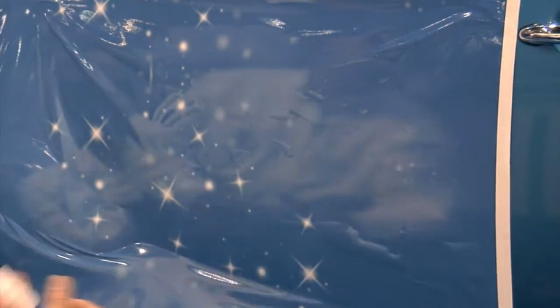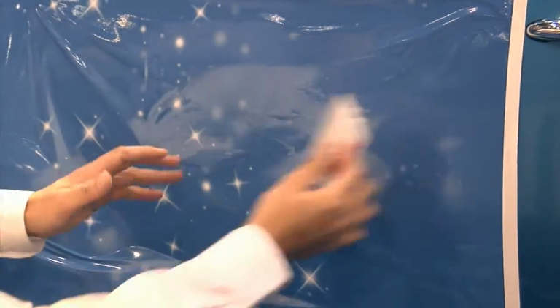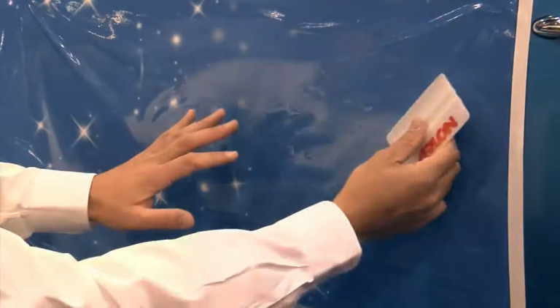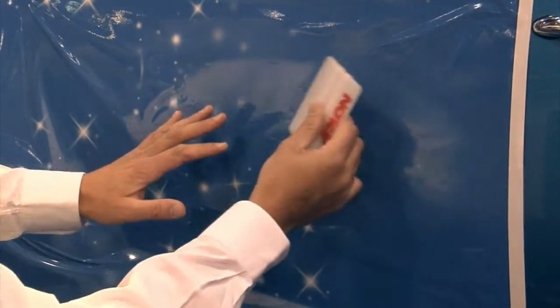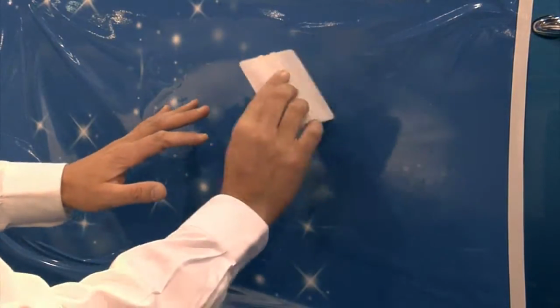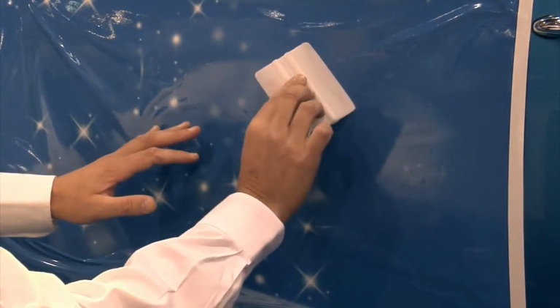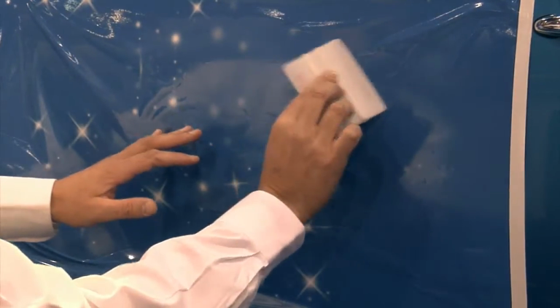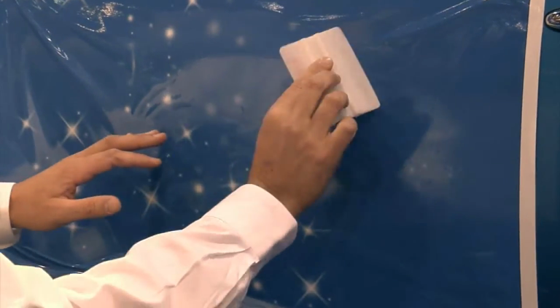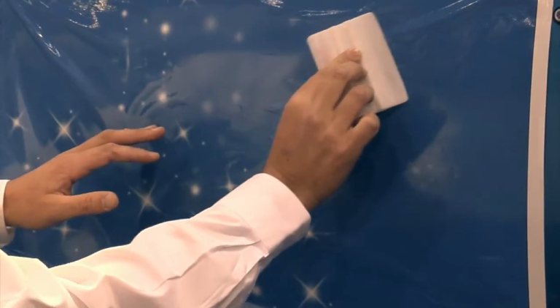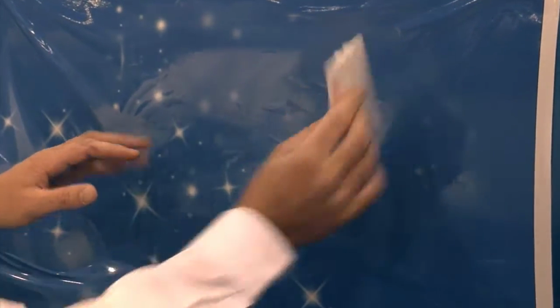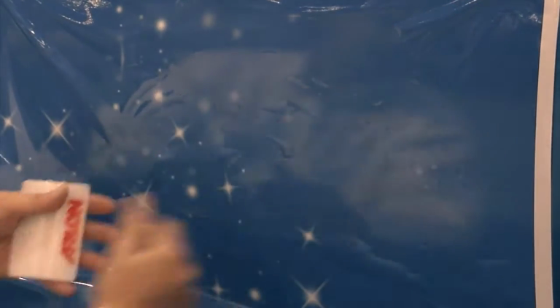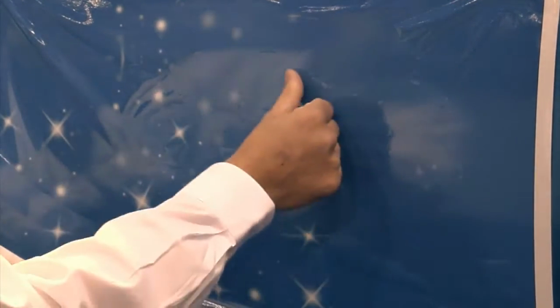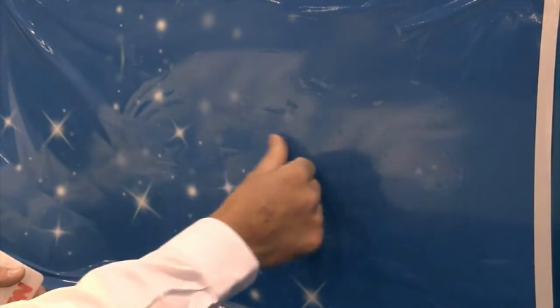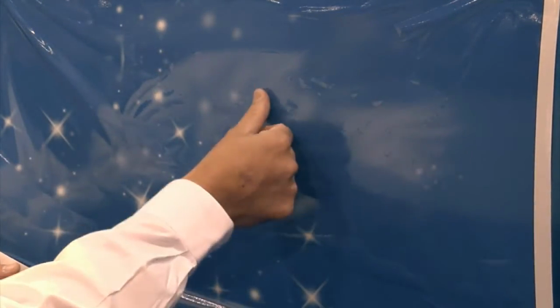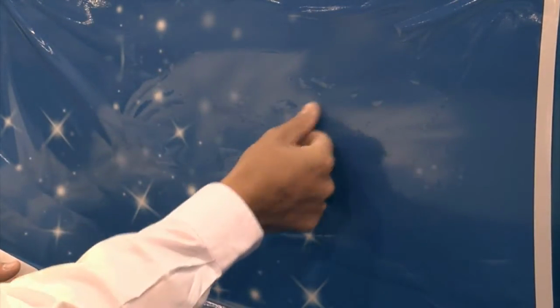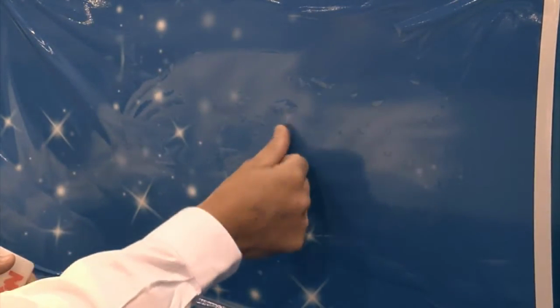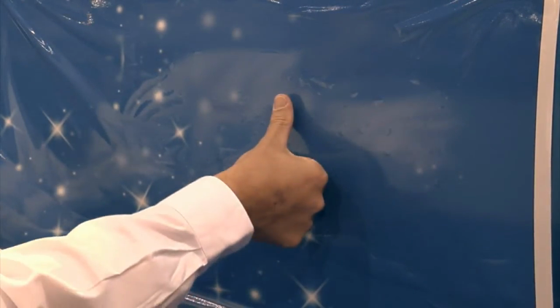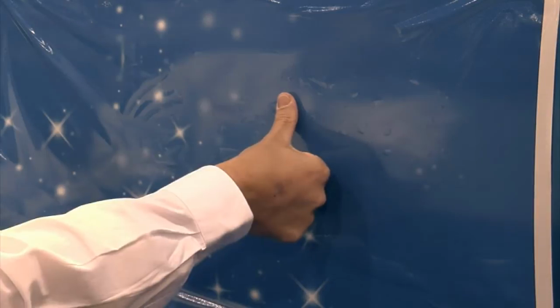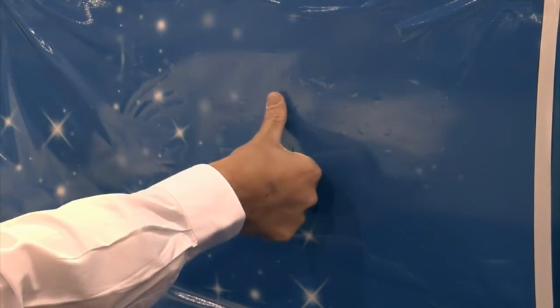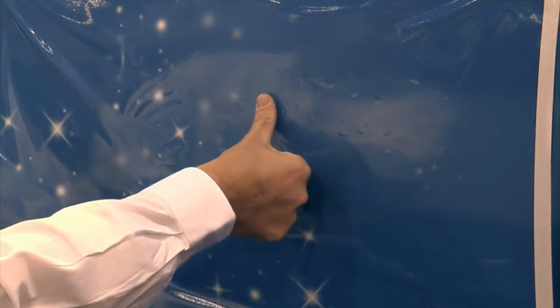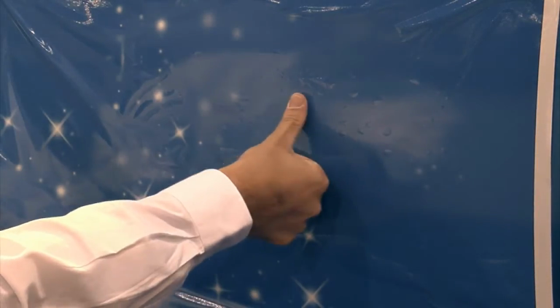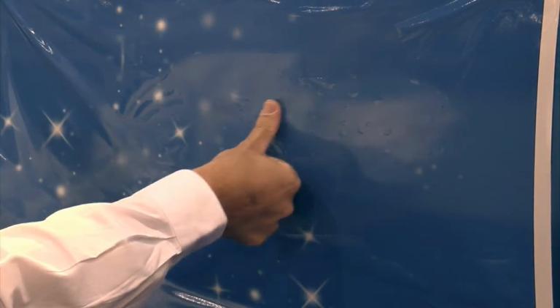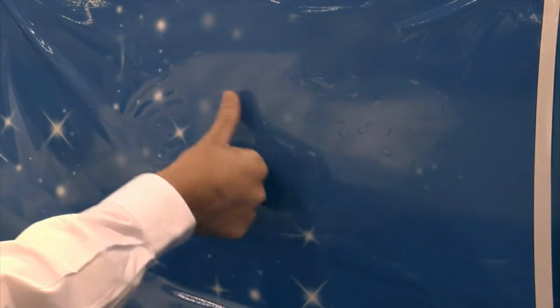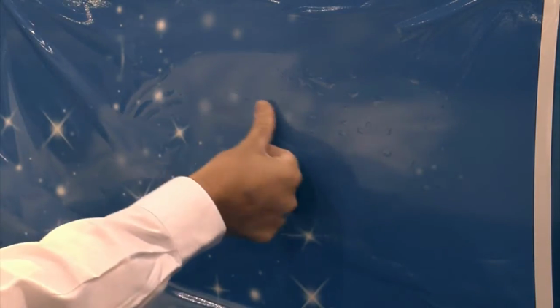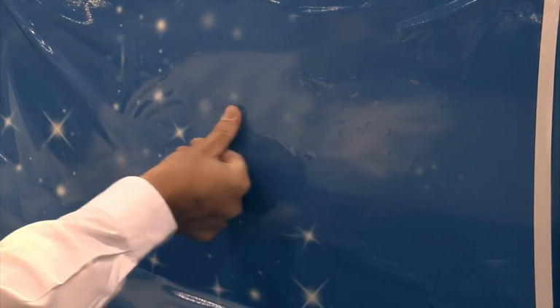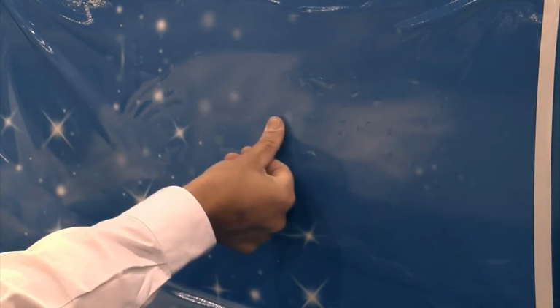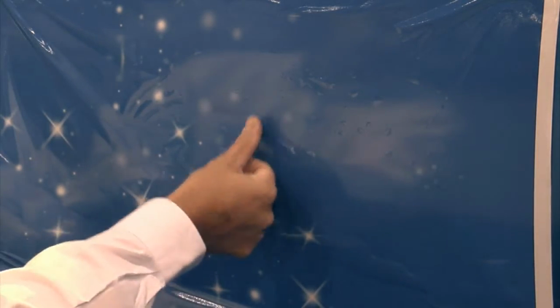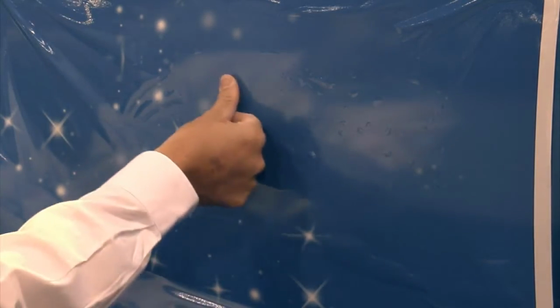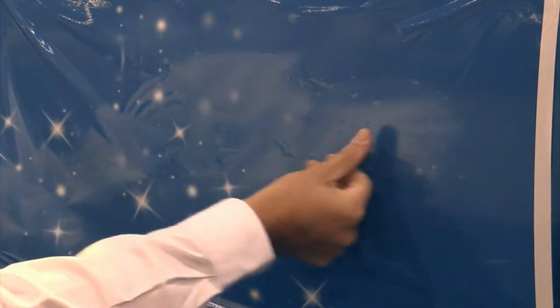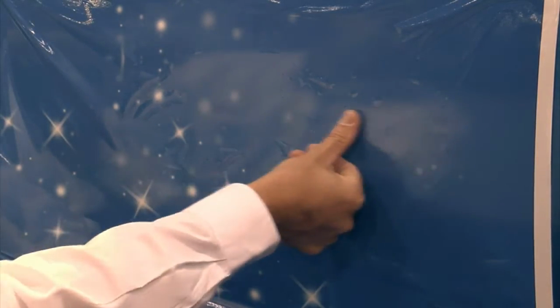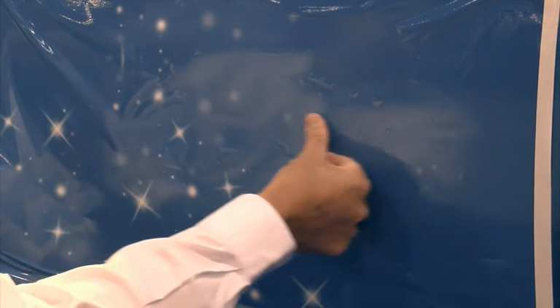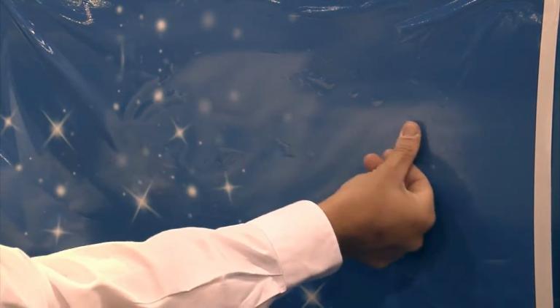You don't have to get a squeegee involved to push the air out in any direction. You simply take the bubble, touch it with your finger, and the air regresses very easily away, leaving a smooth and clean application.